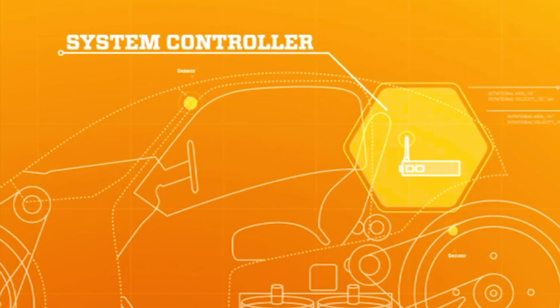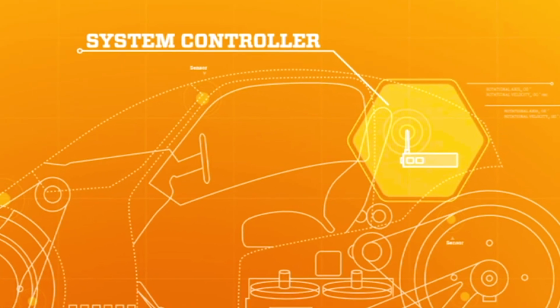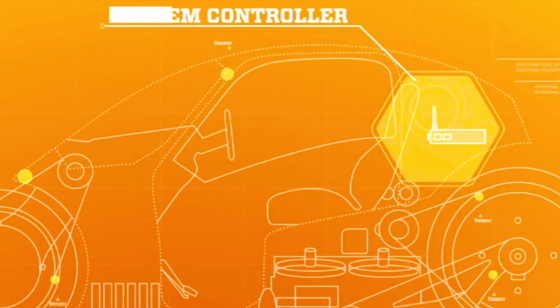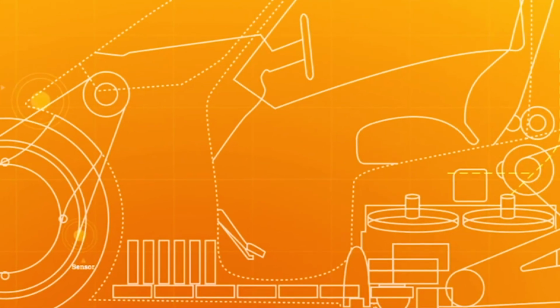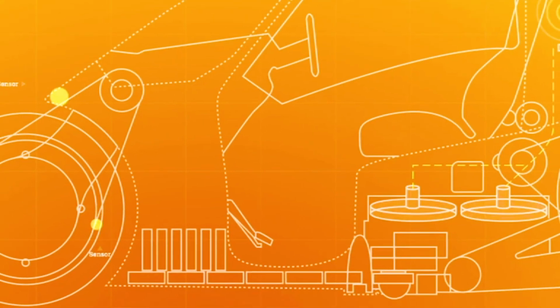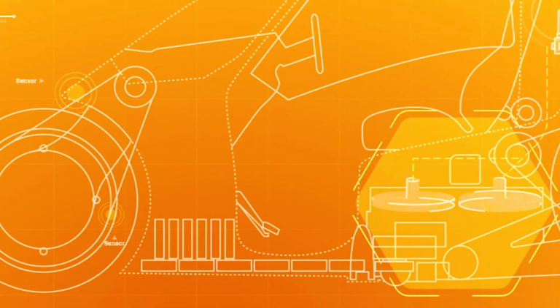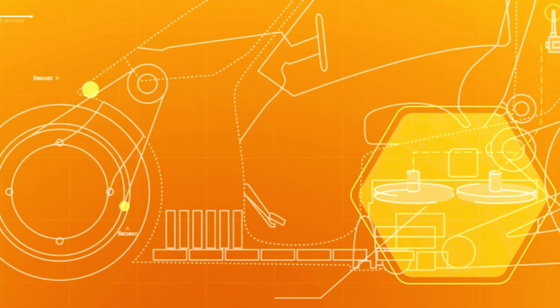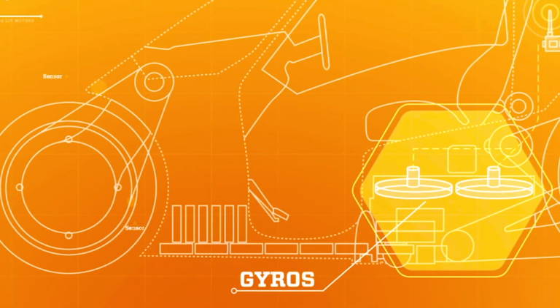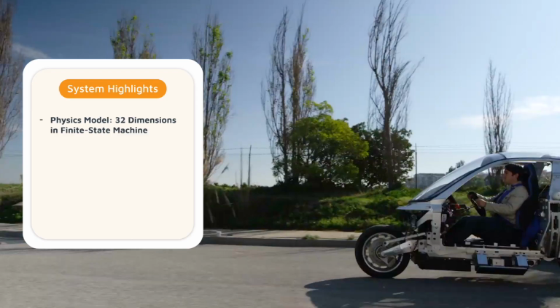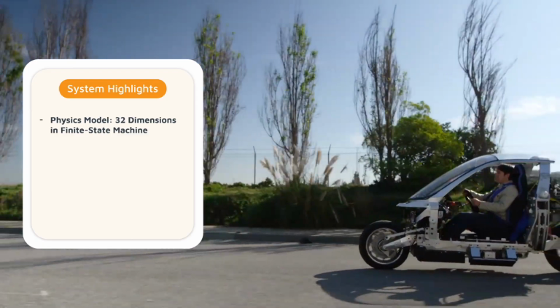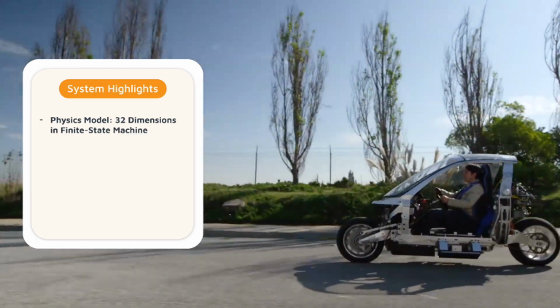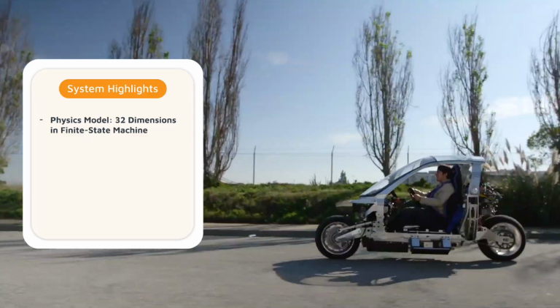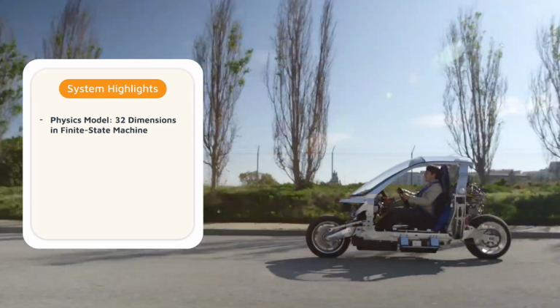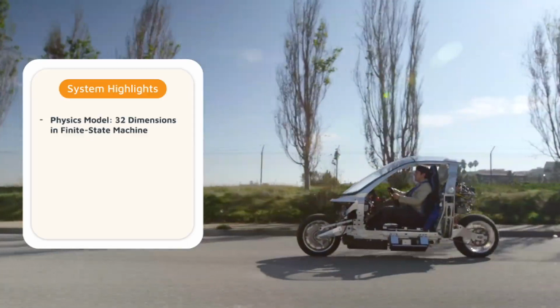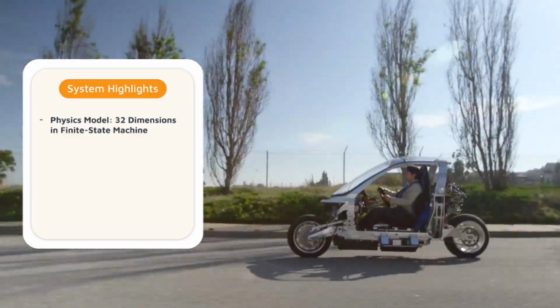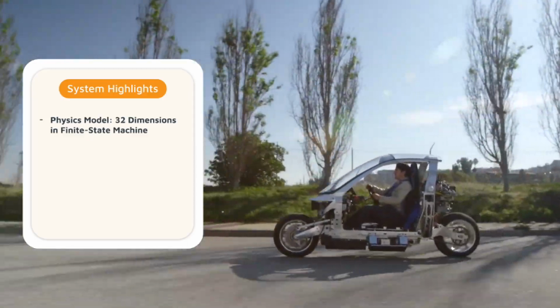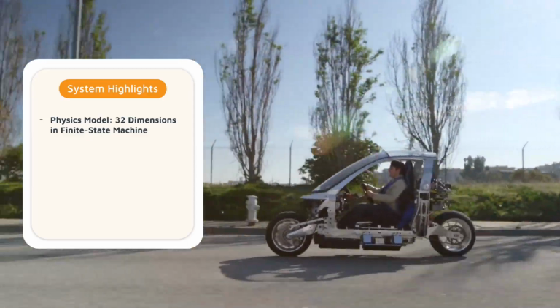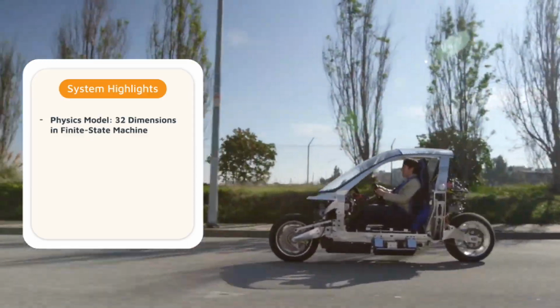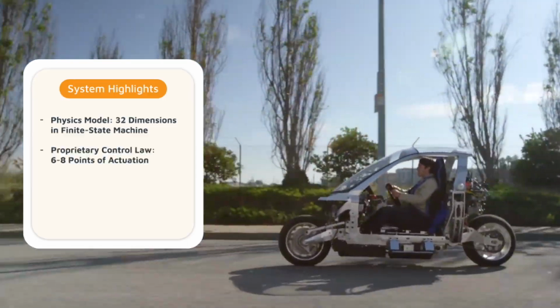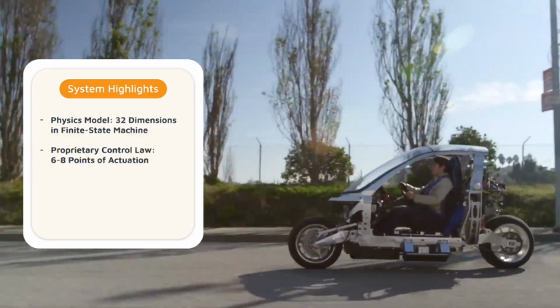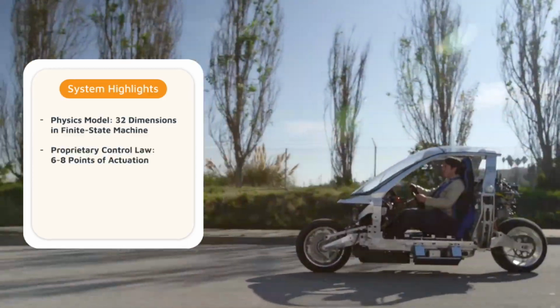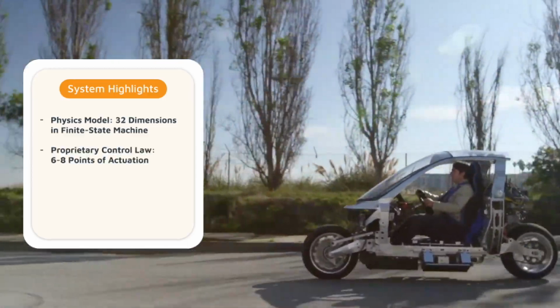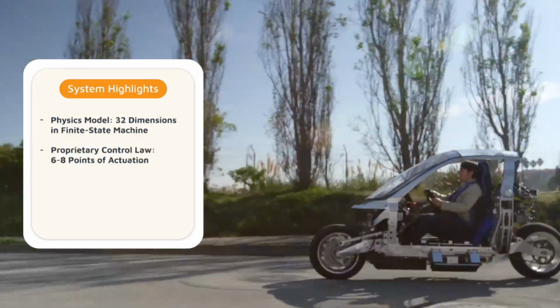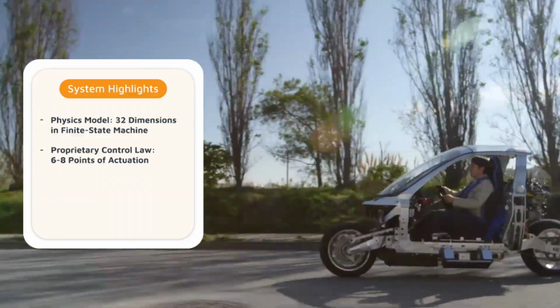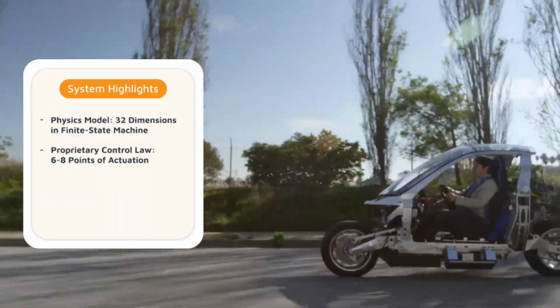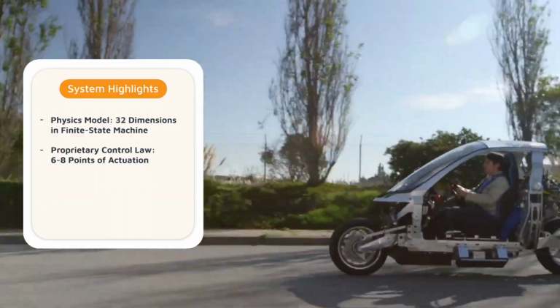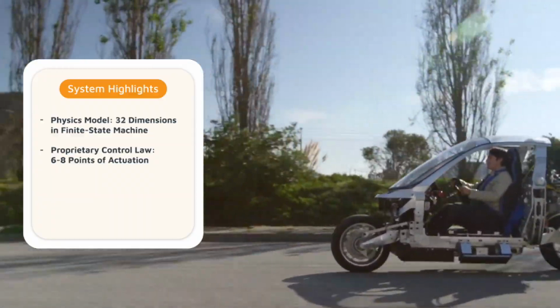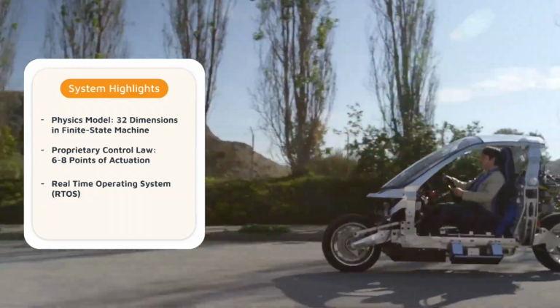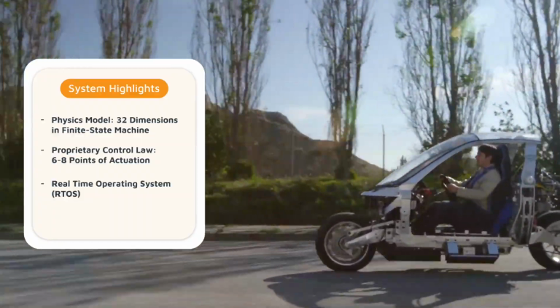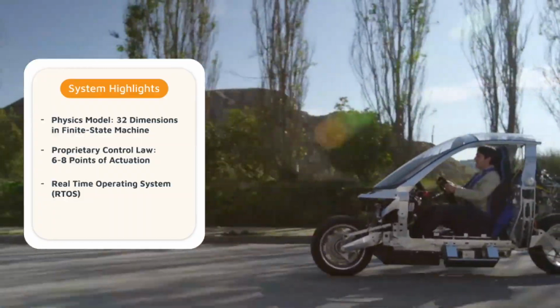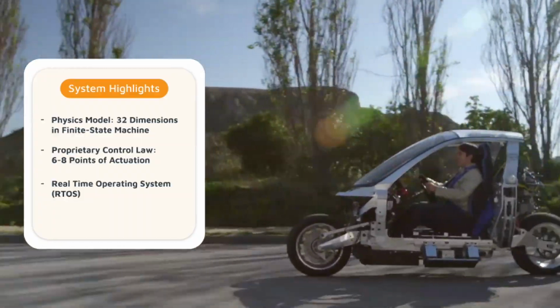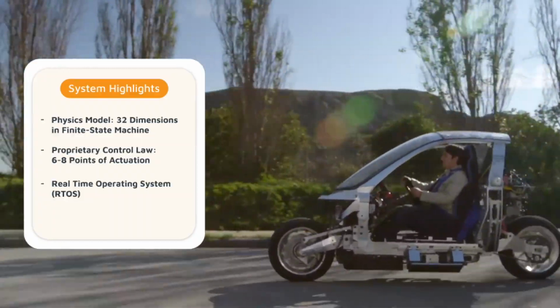The brain that controls the balance of our gyroscopes. The system now includes a new physics model with 32 dimensions in the finite state machine, a proprietary control law with 6 to 8 points of actuation, and a real-time operating system, RTOS.